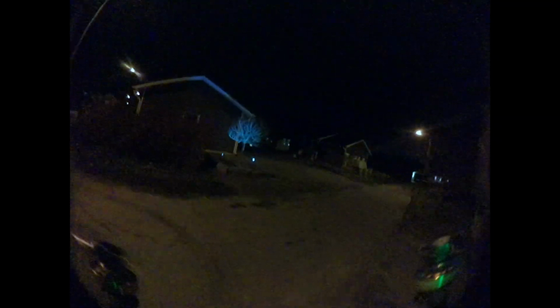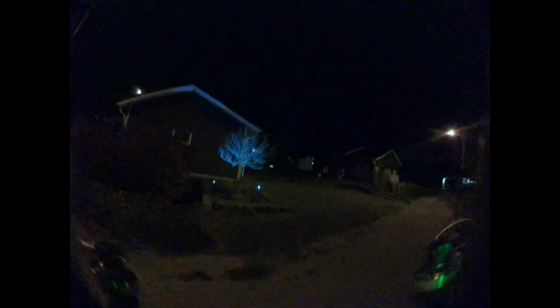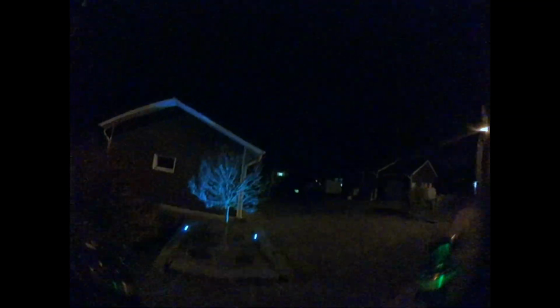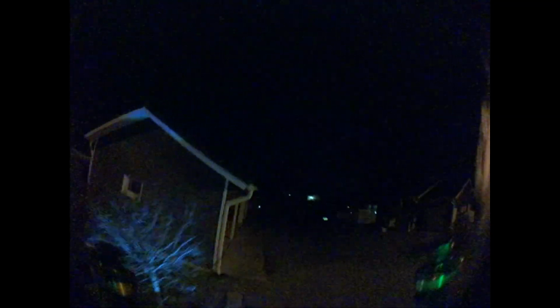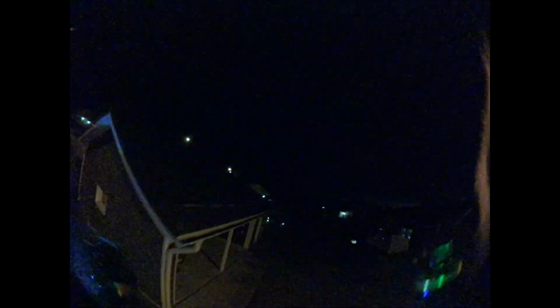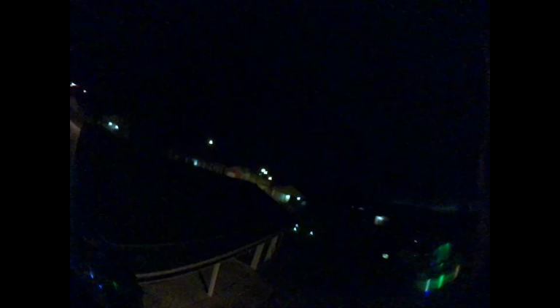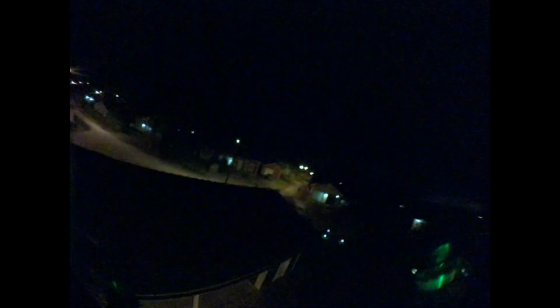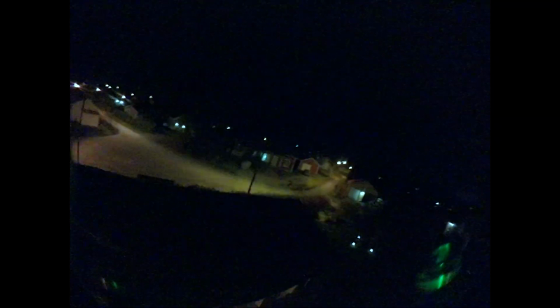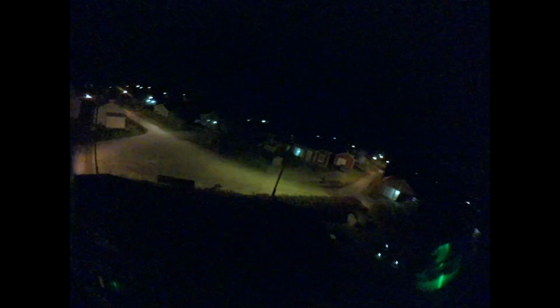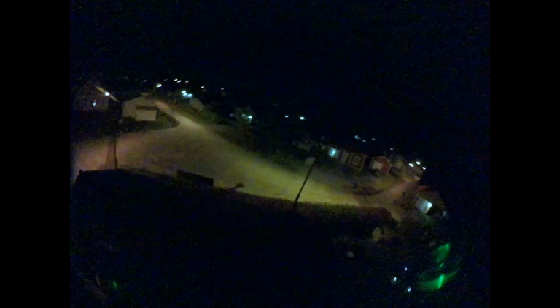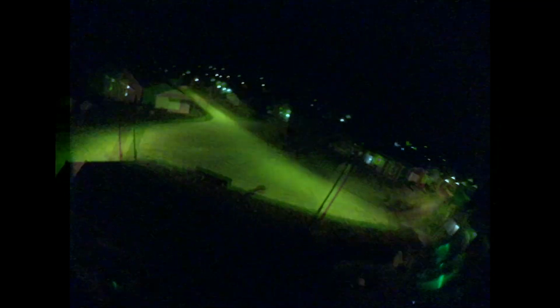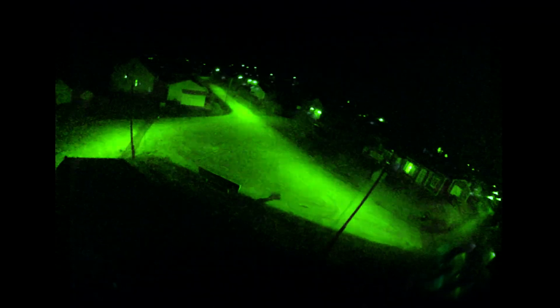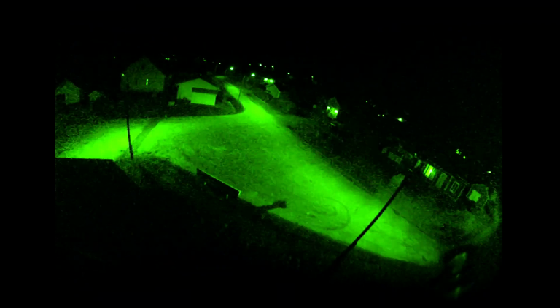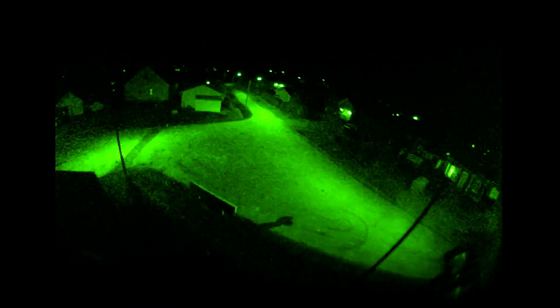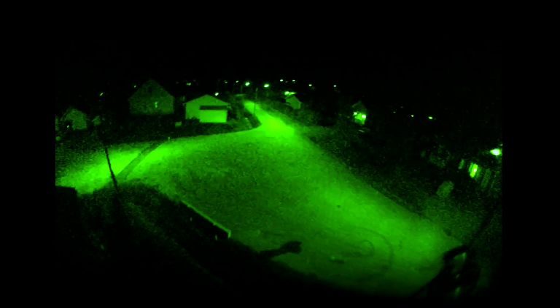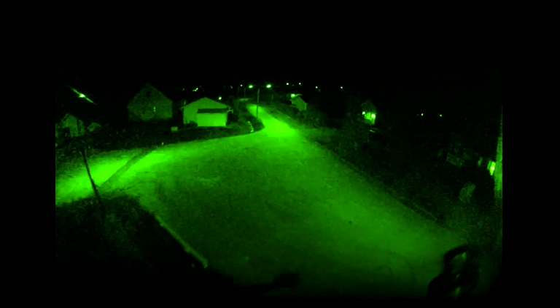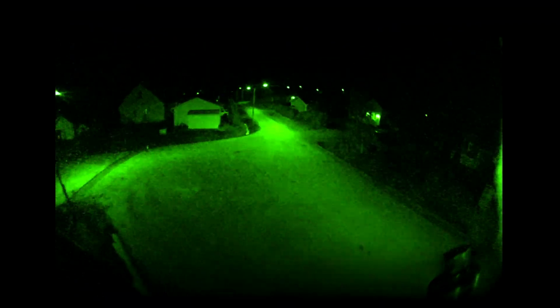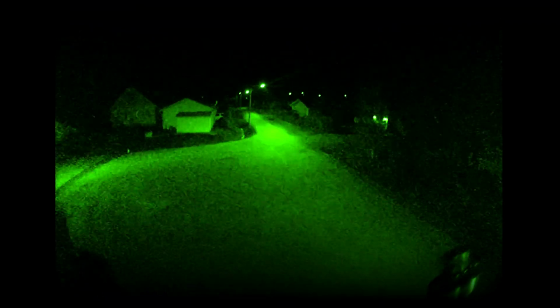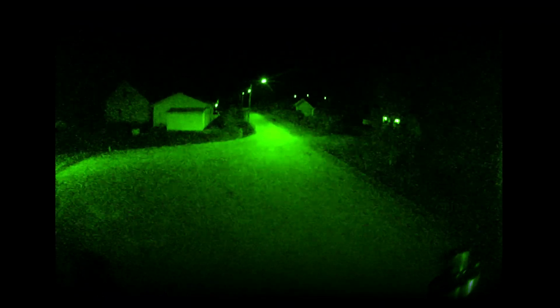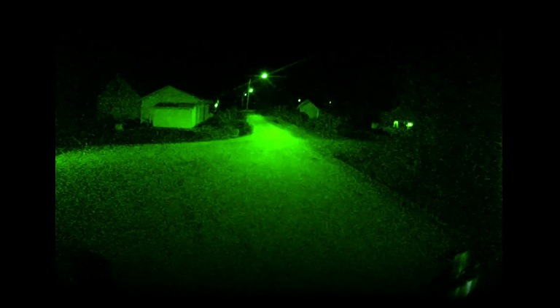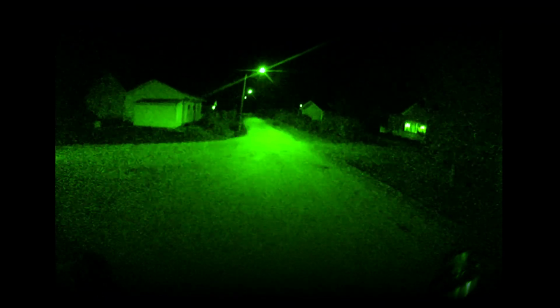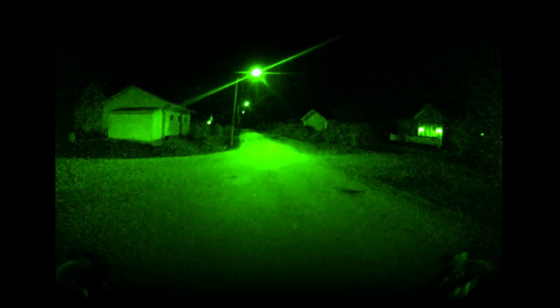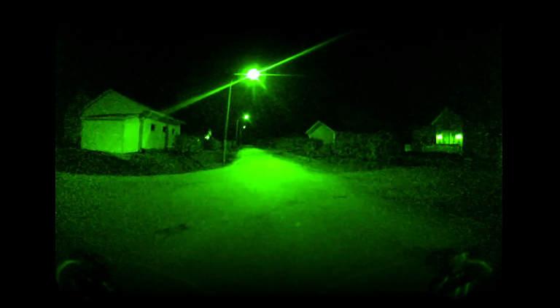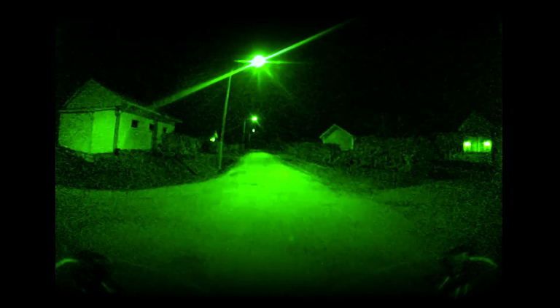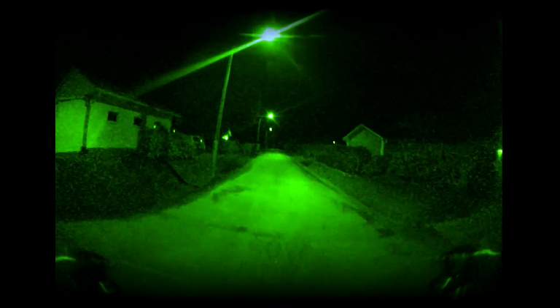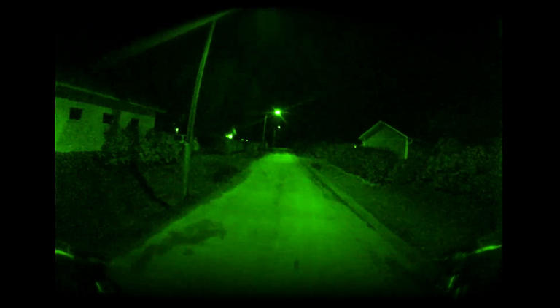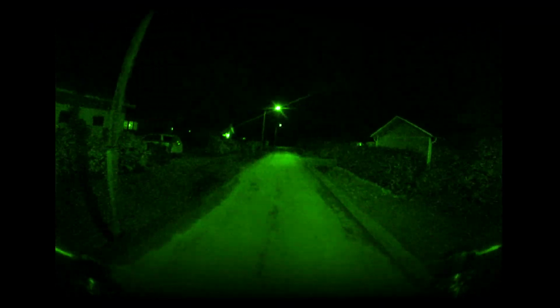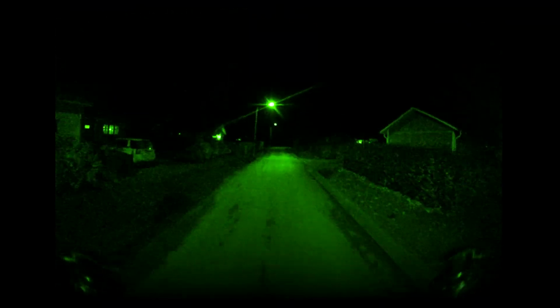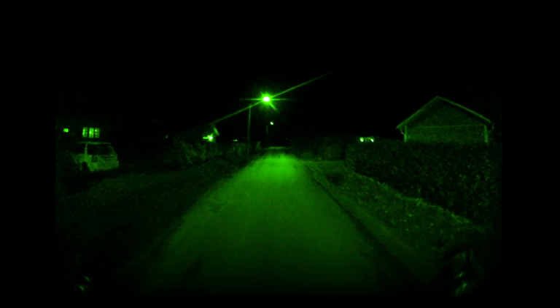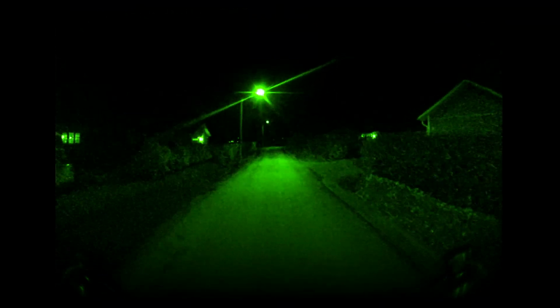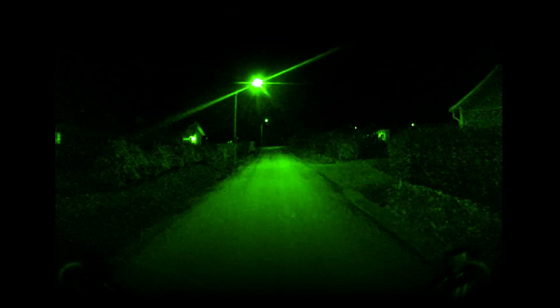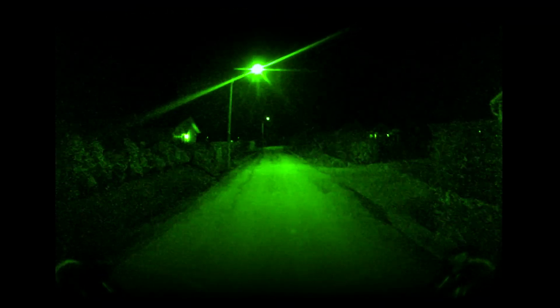The O4 Air Unit Pro has really good low-light performance. The non-Pro Air Unit is not as good, but works well enough in the dark.